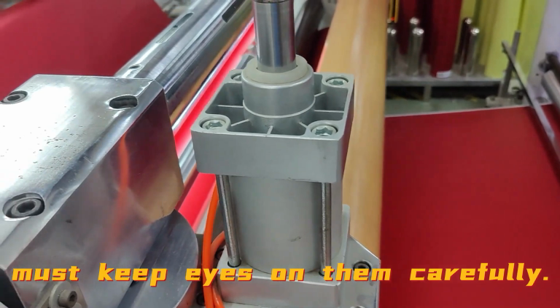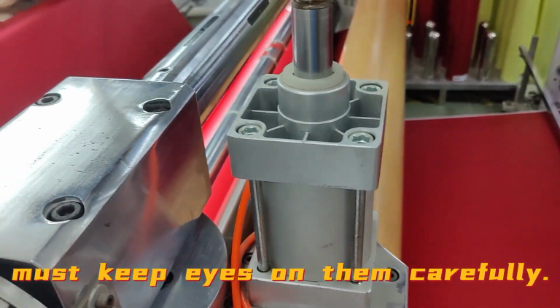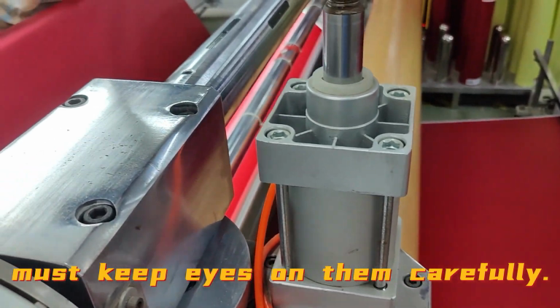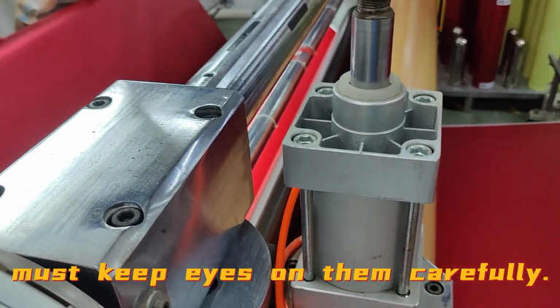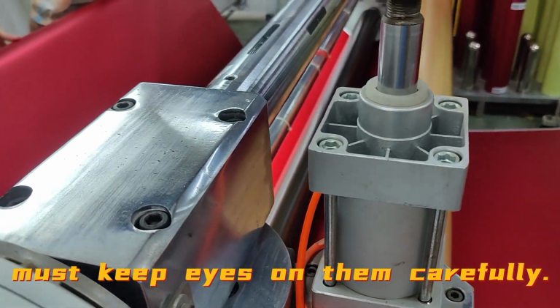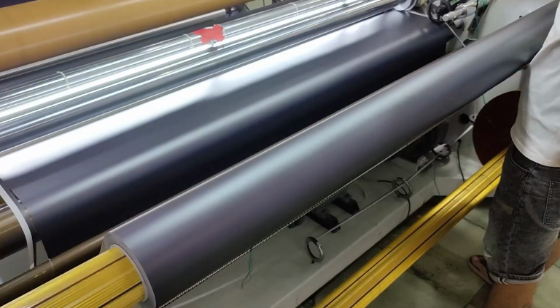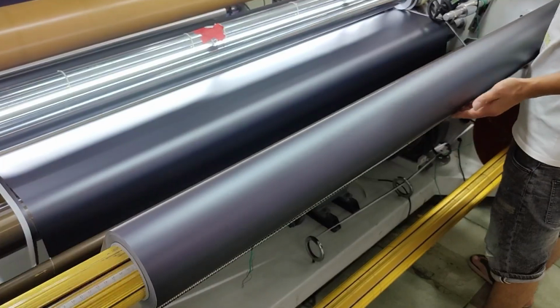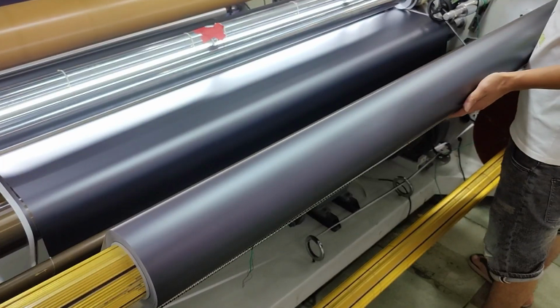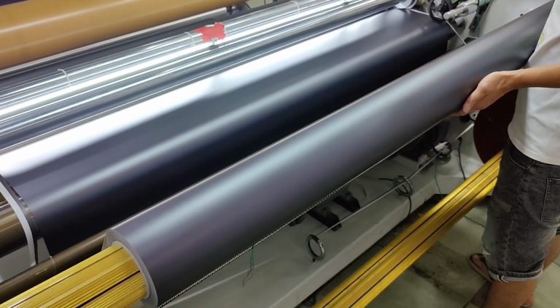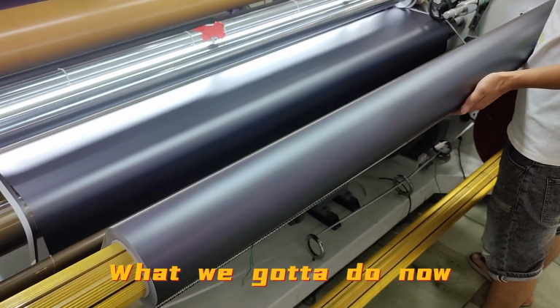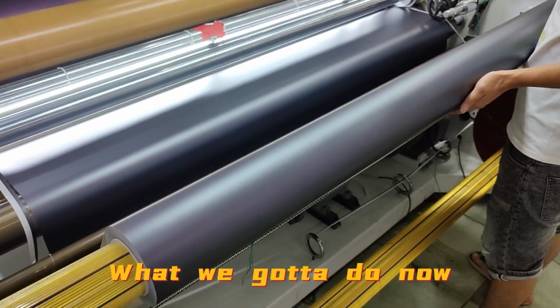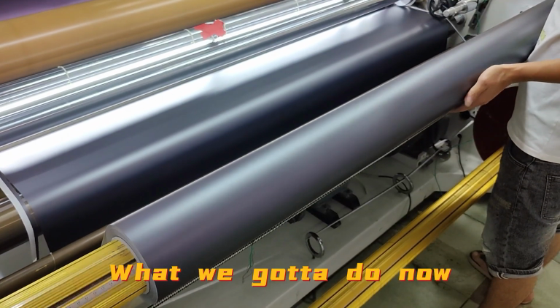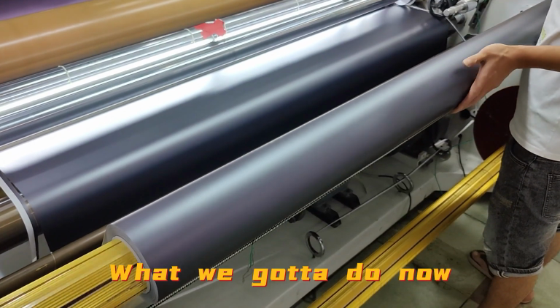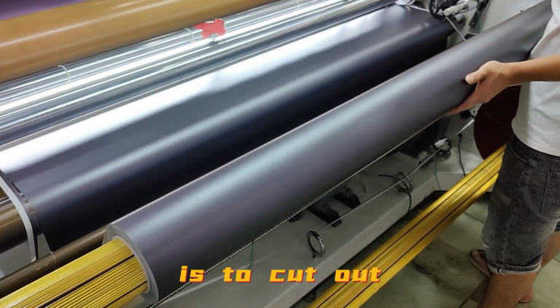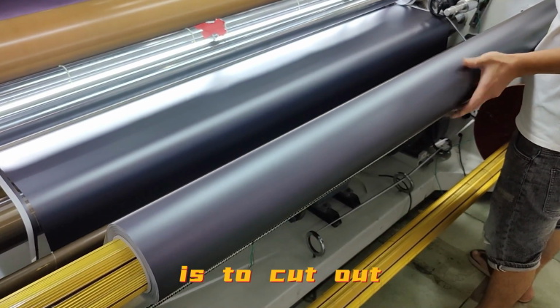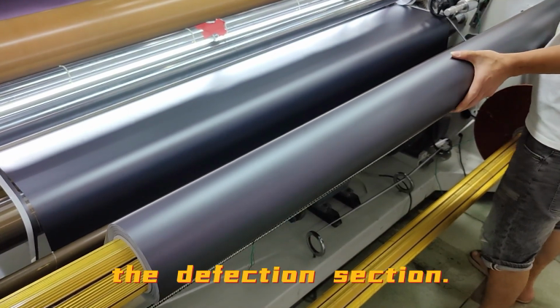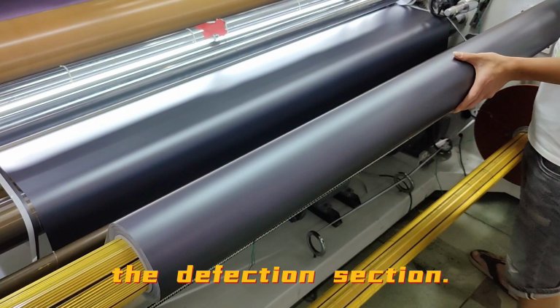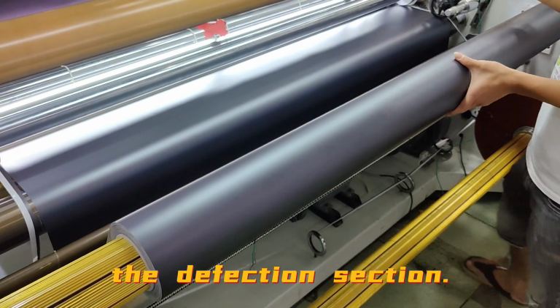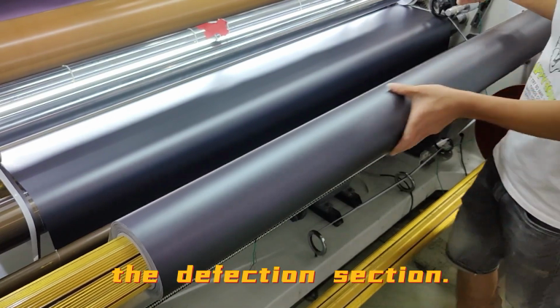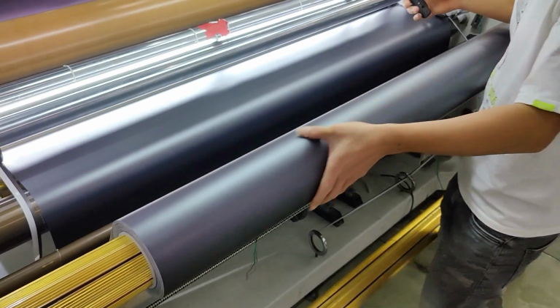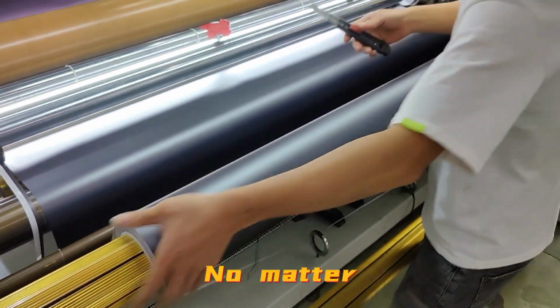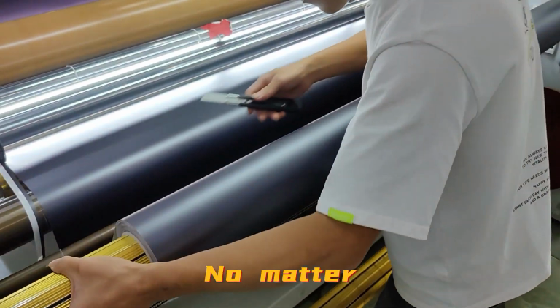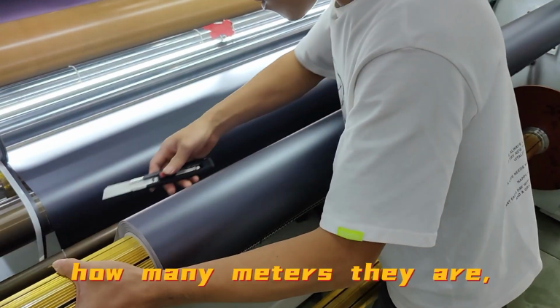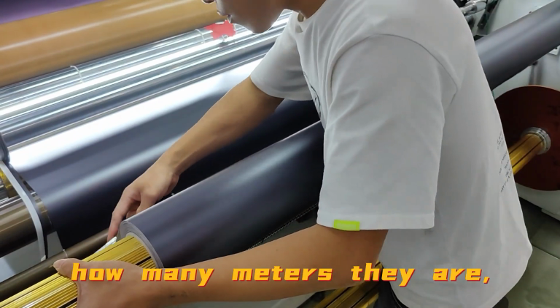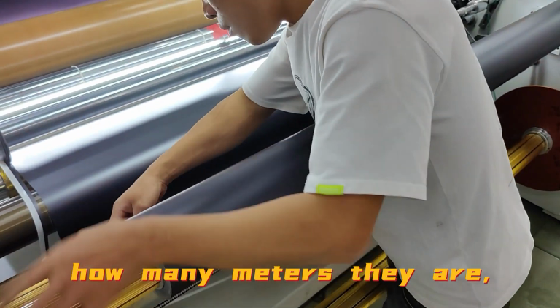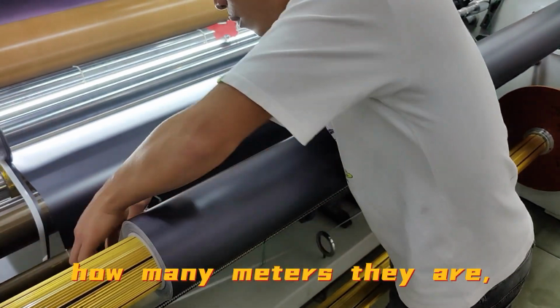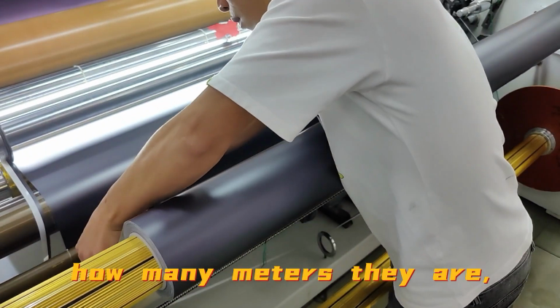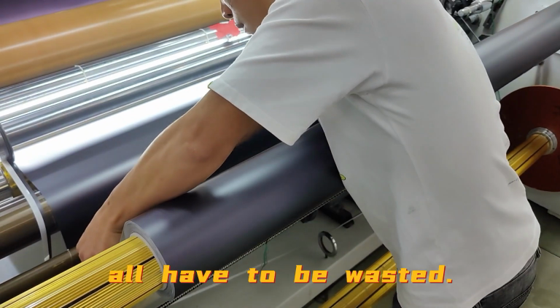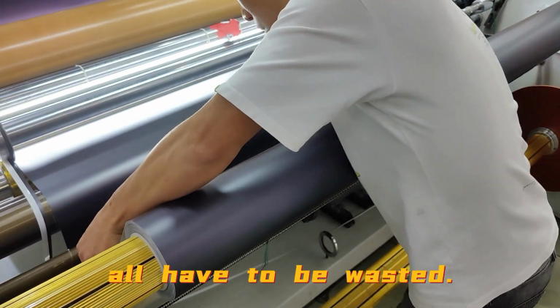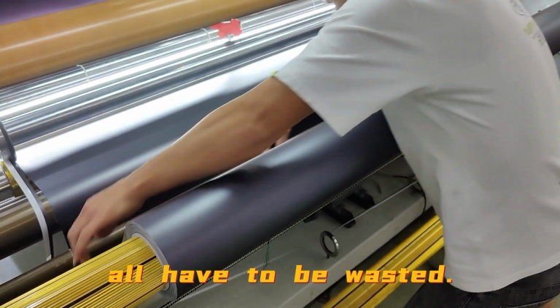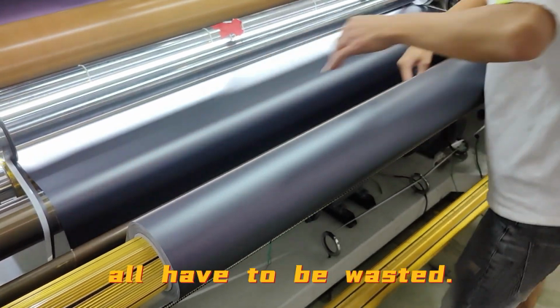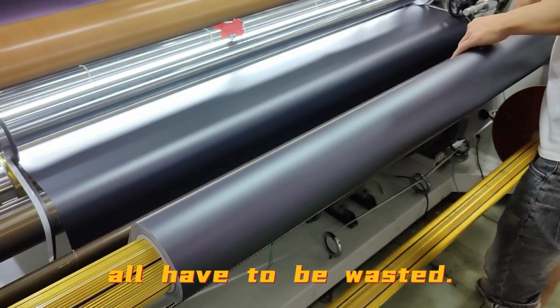What we have to do now is to cut out the defective sections. No matter how many meters they are, they all have to be wasted.